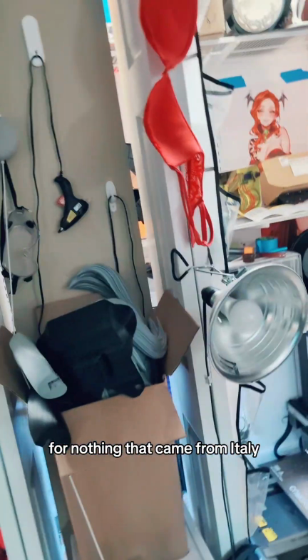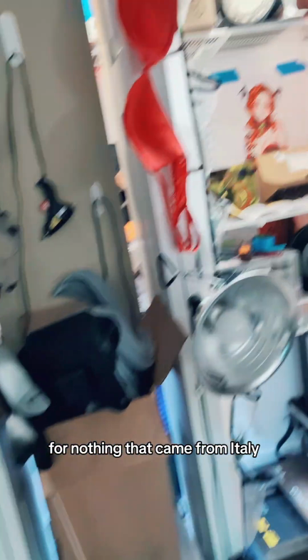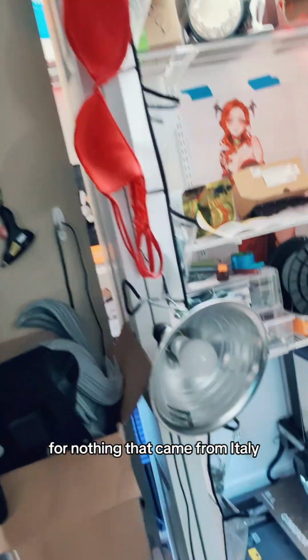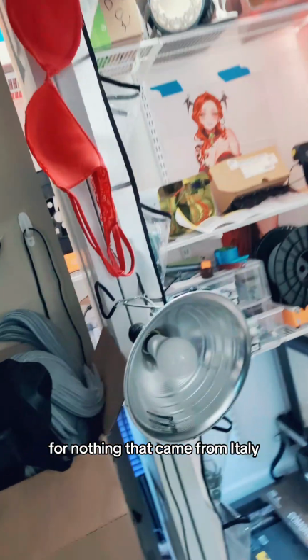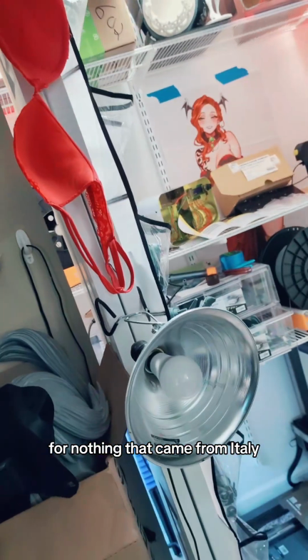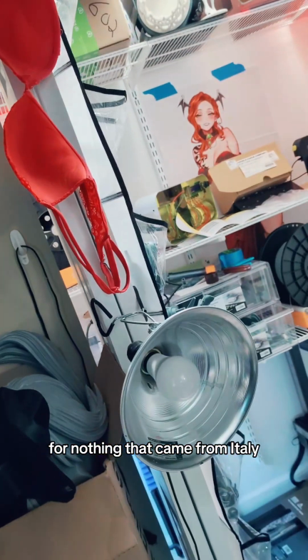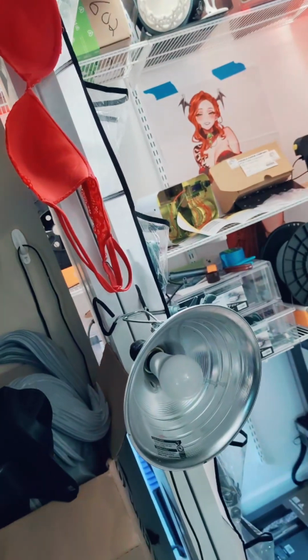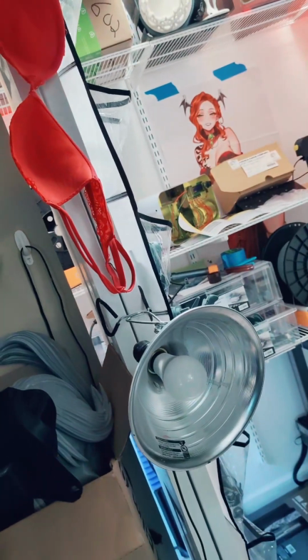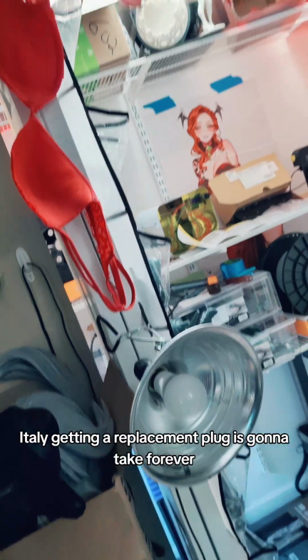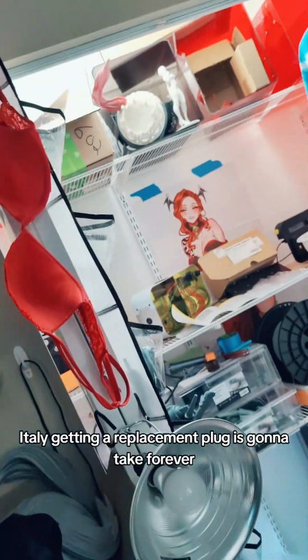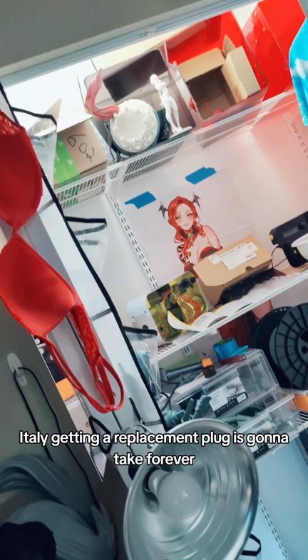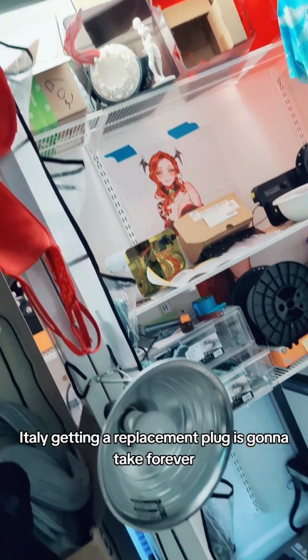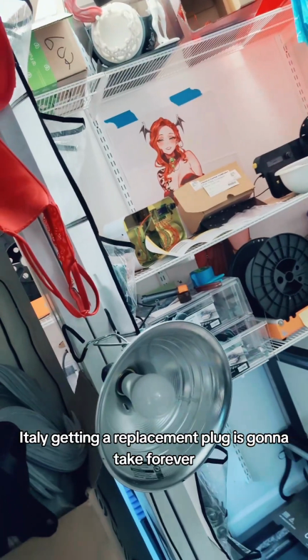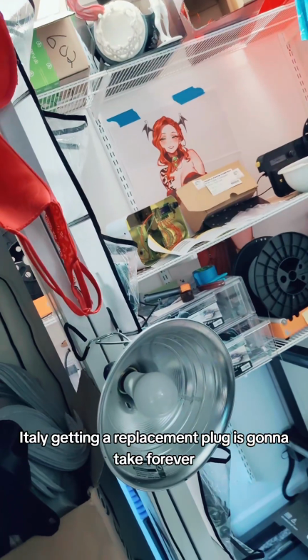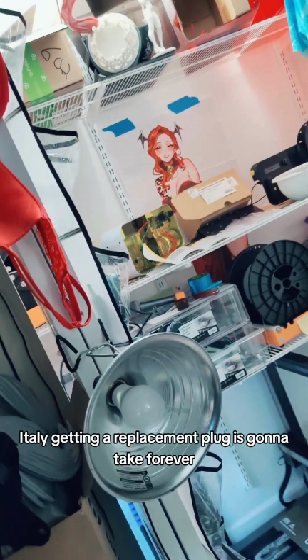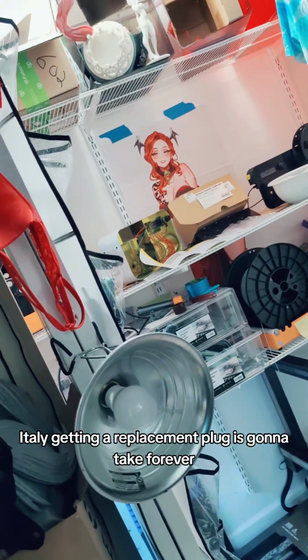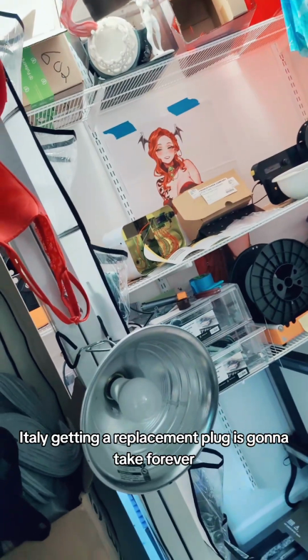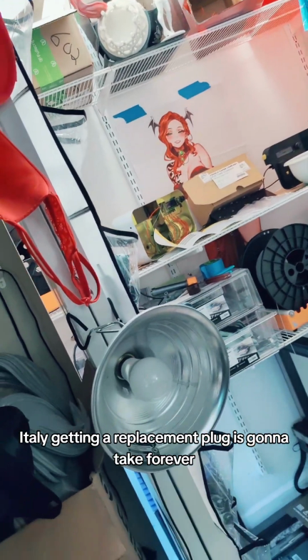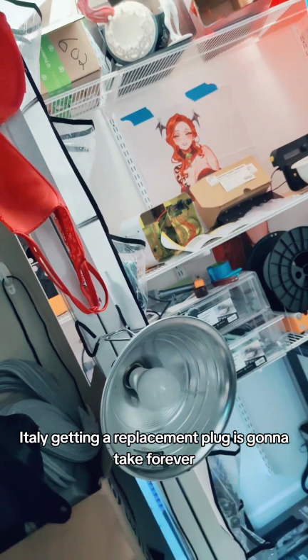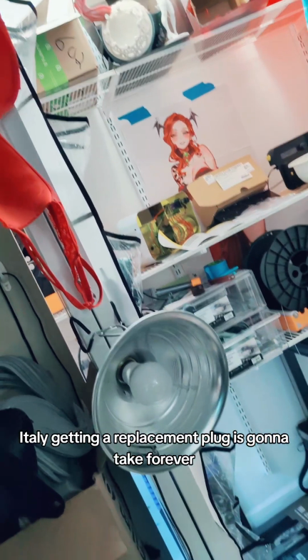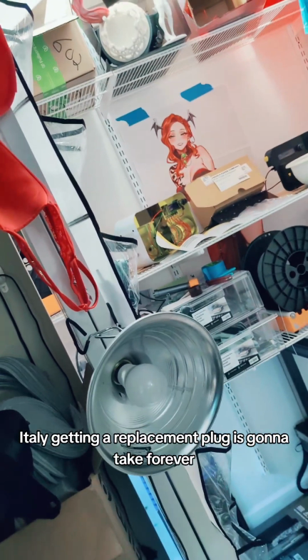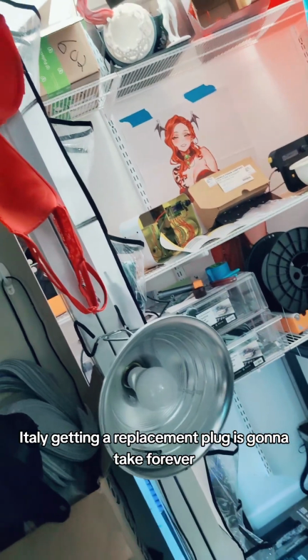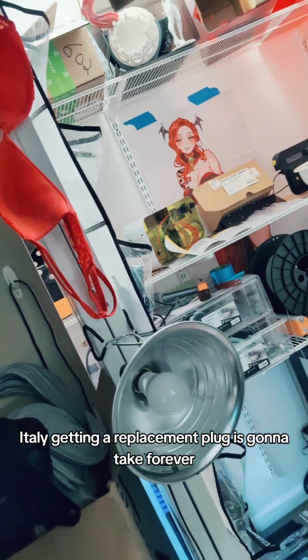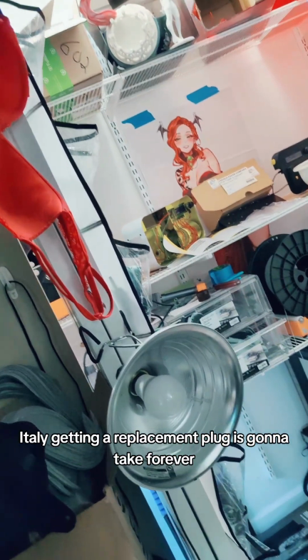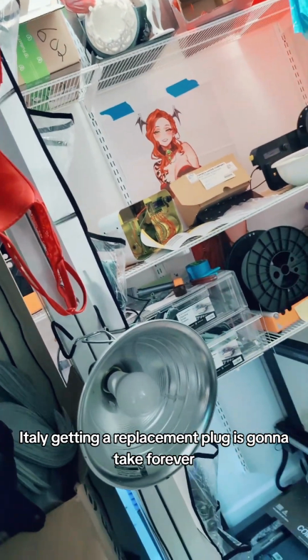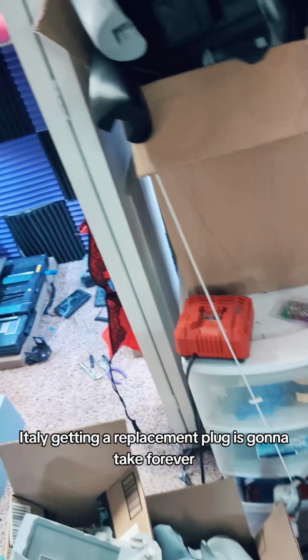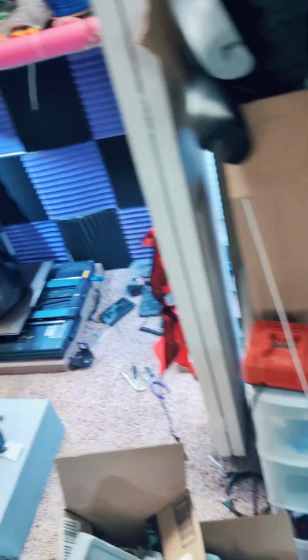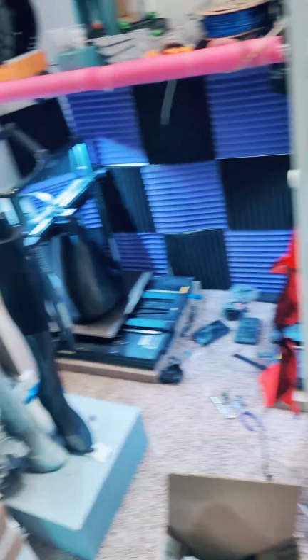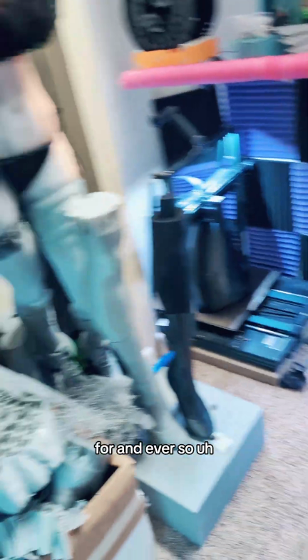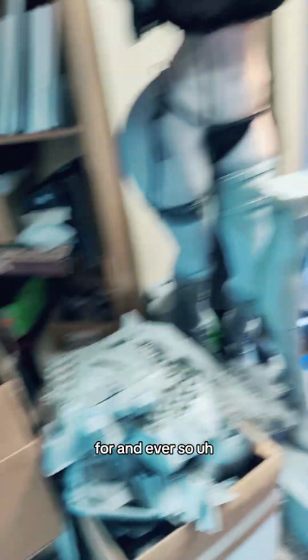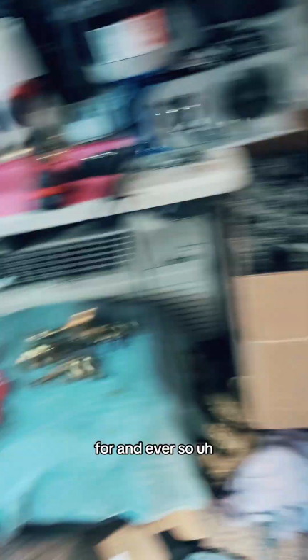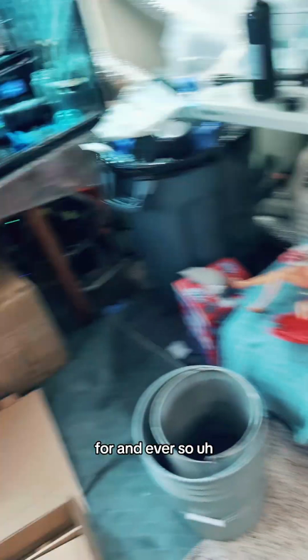That came from Italy. Italy. Getting a replacement plug is gonna take forever — and ever.